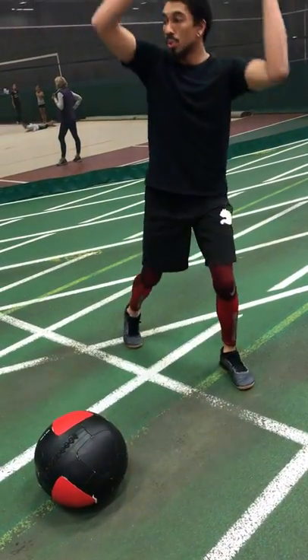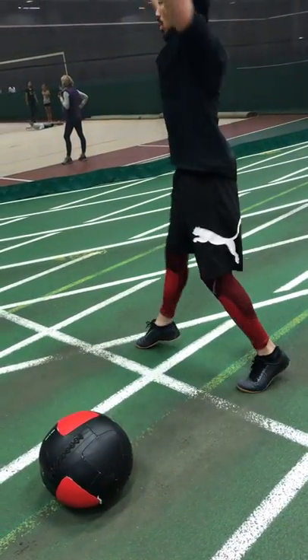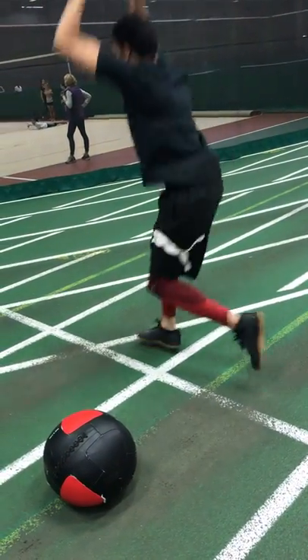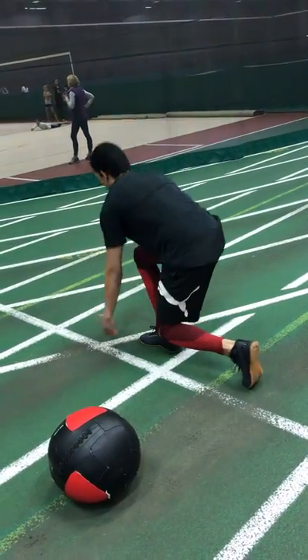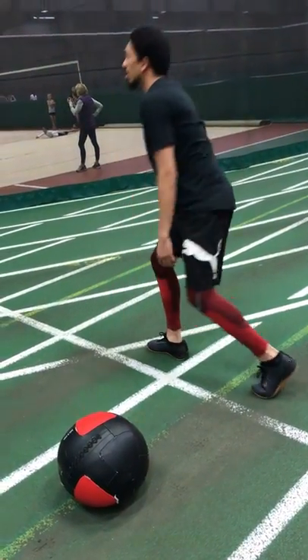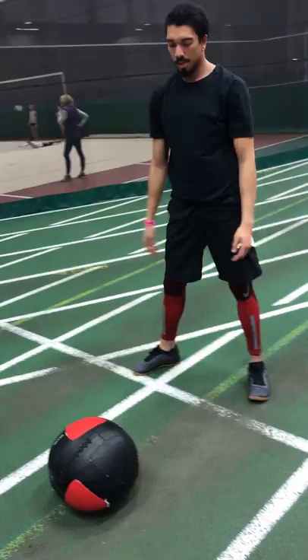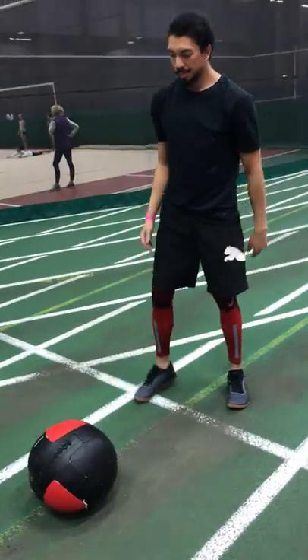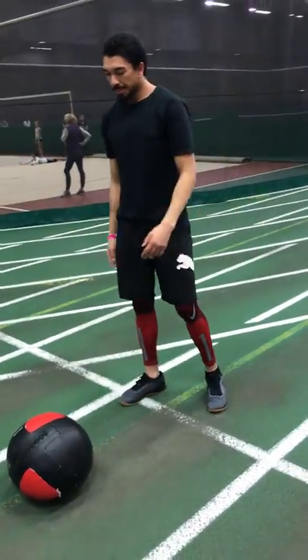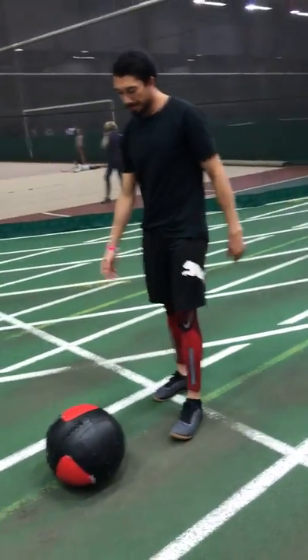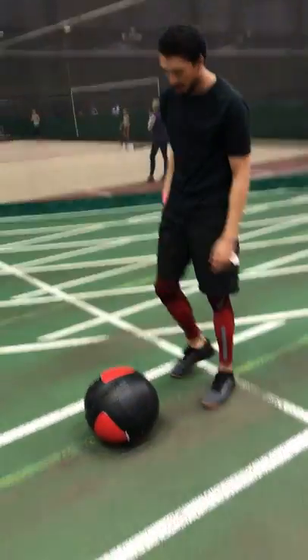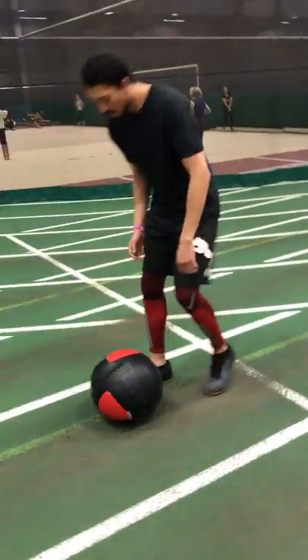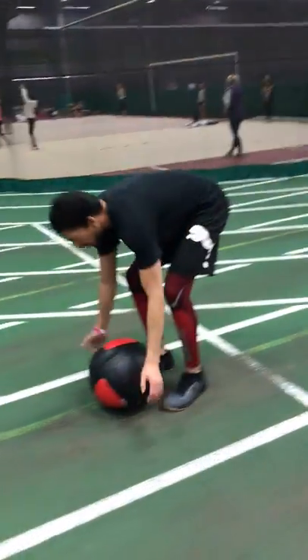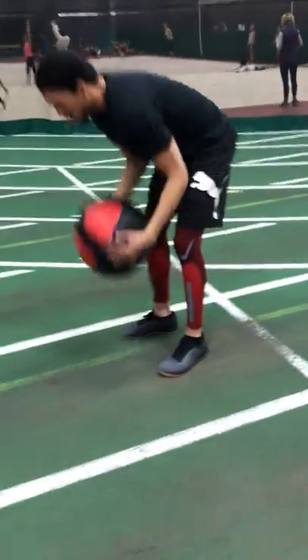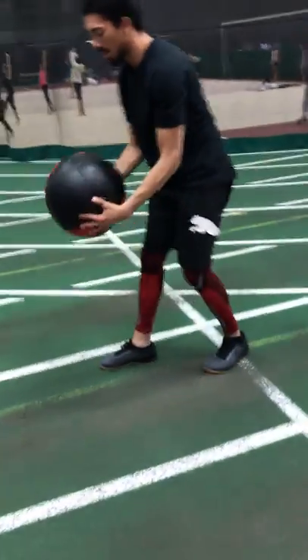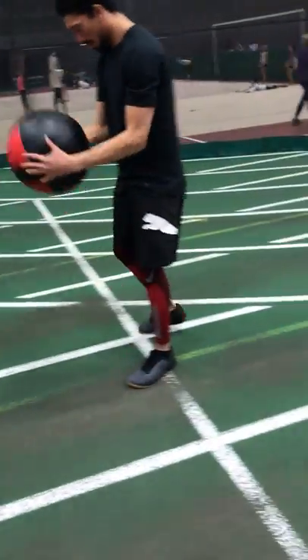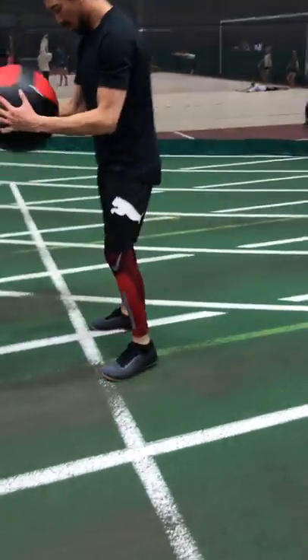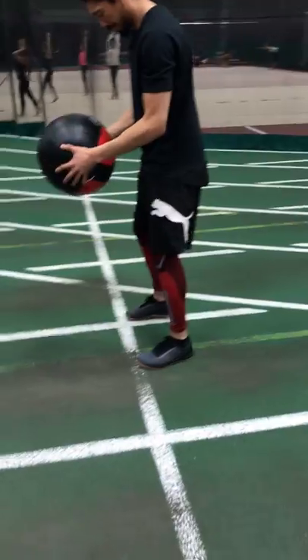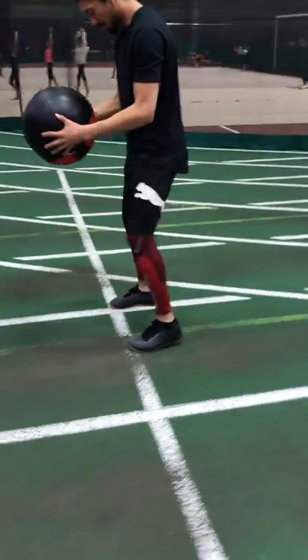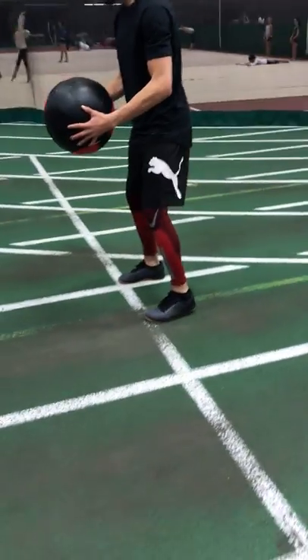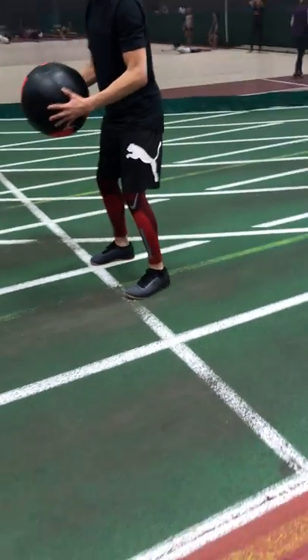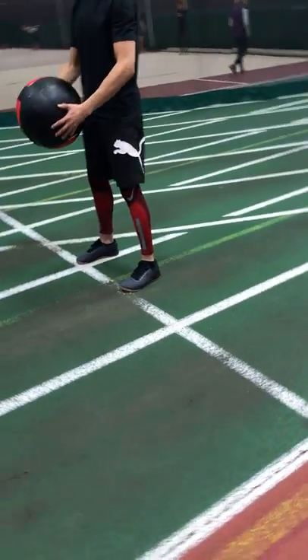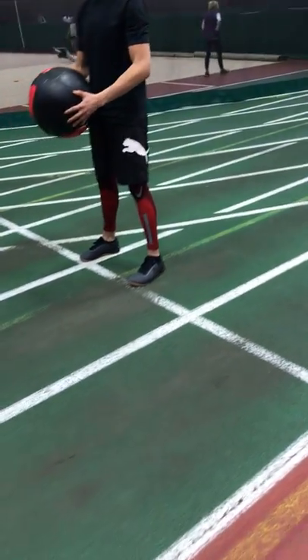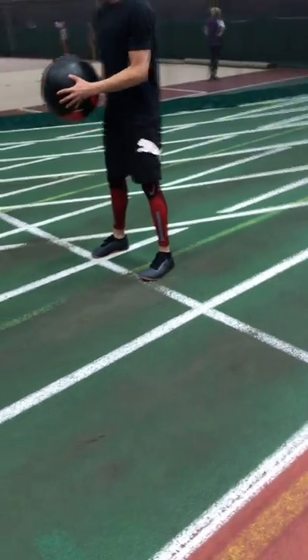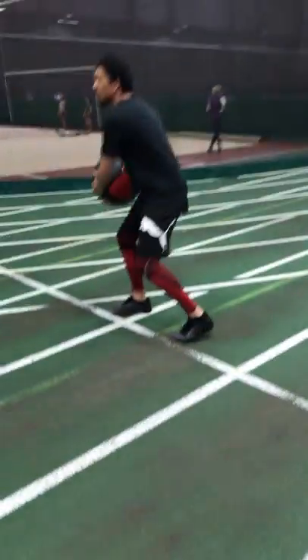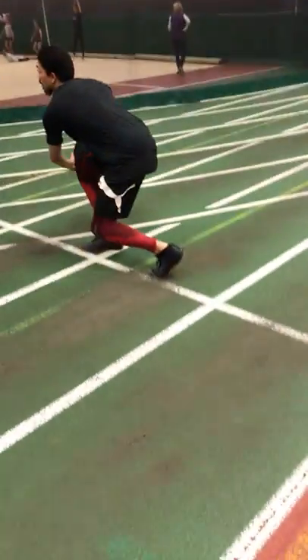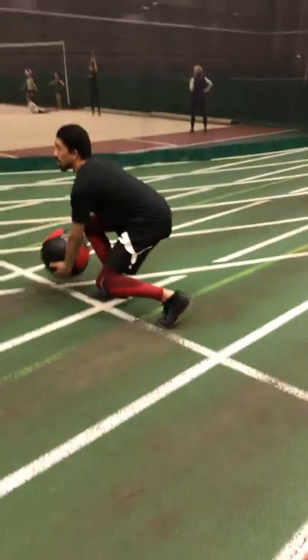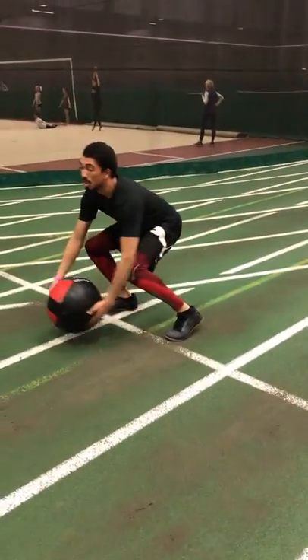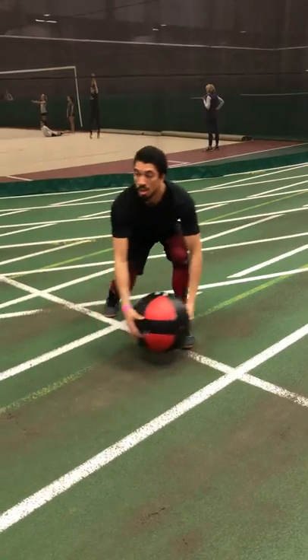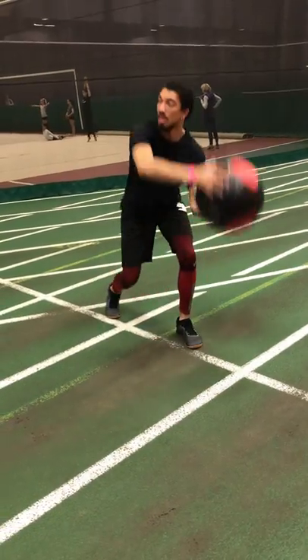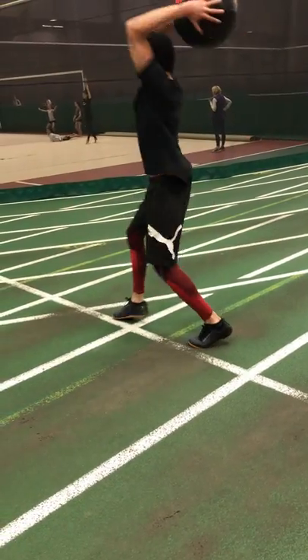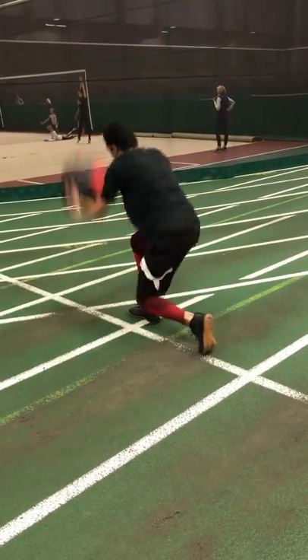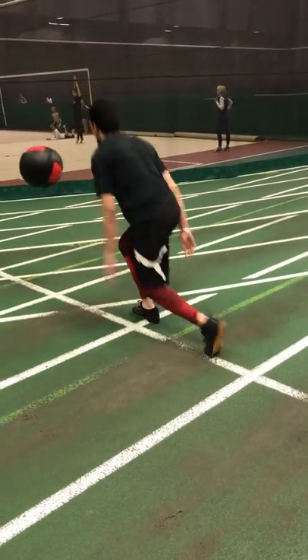Up on that left toe — yeah! There you go. See, I got control, you didn't wipe out. Add the ball. Like you mean it now. Nice.